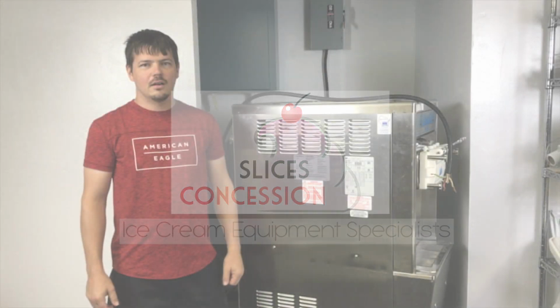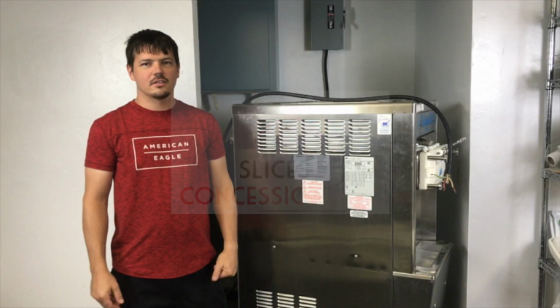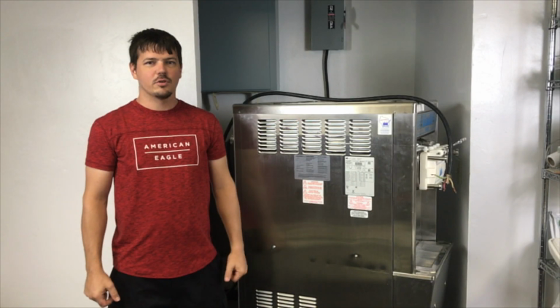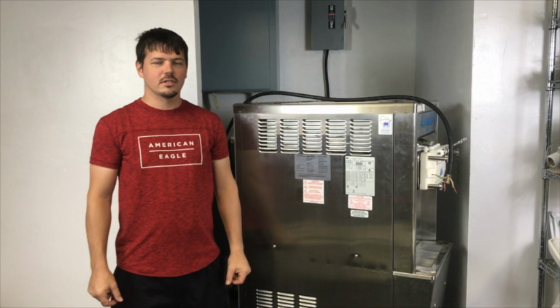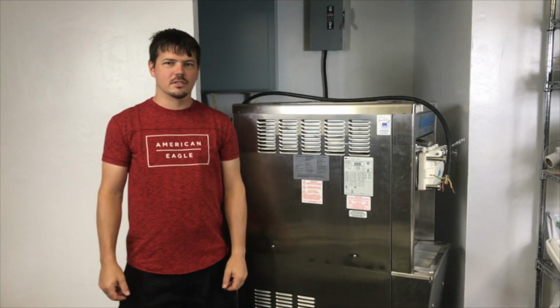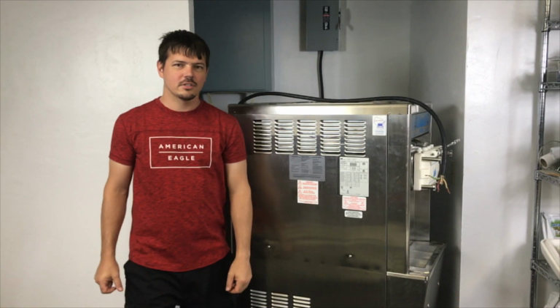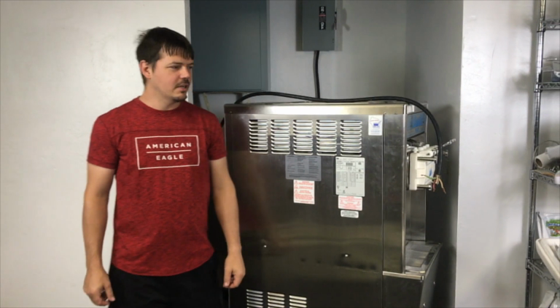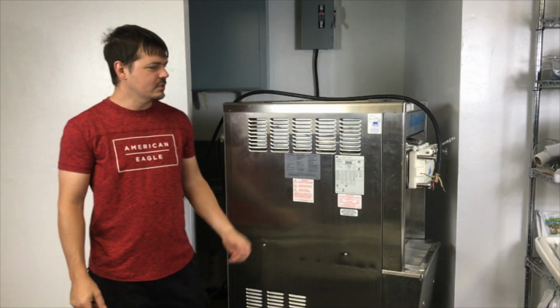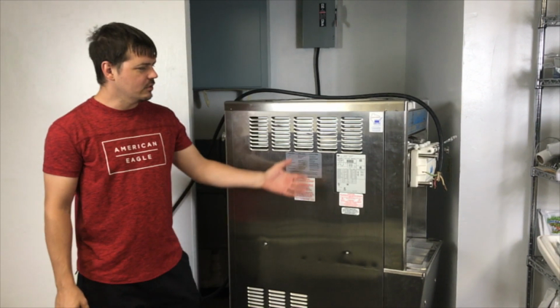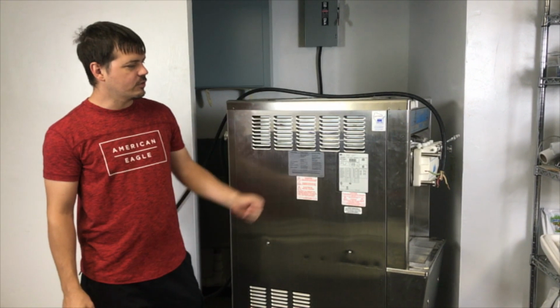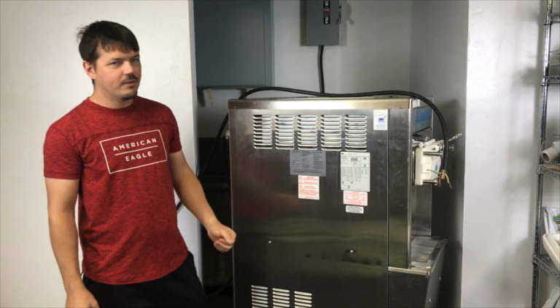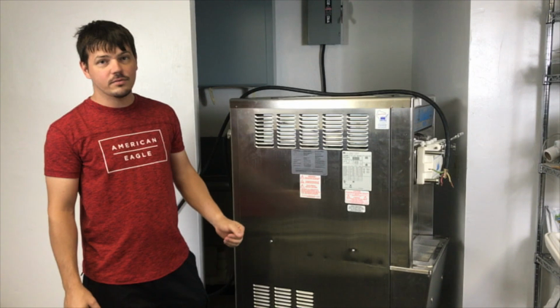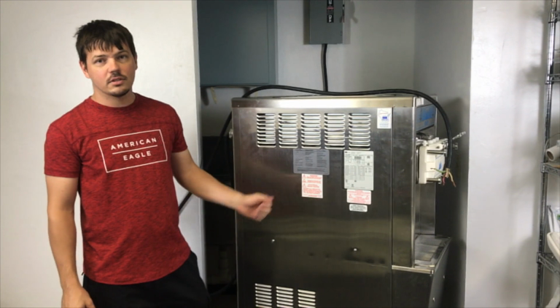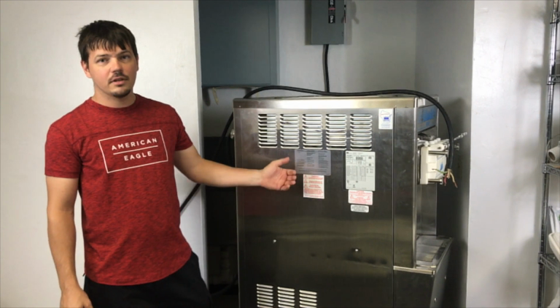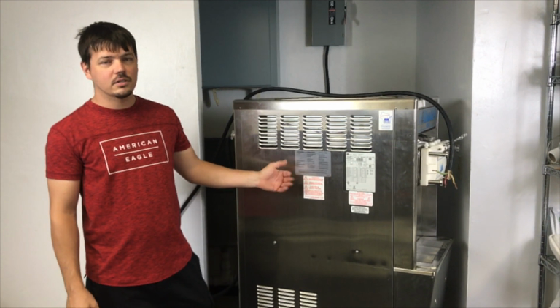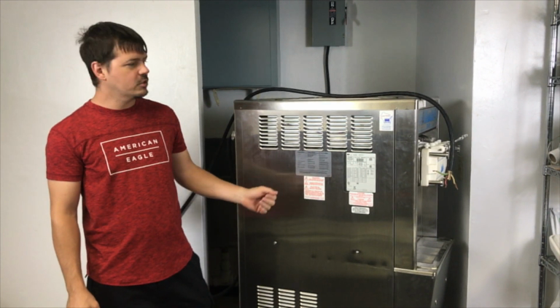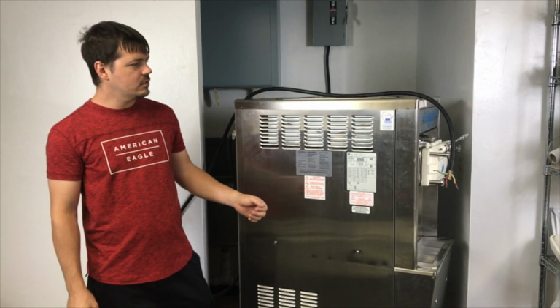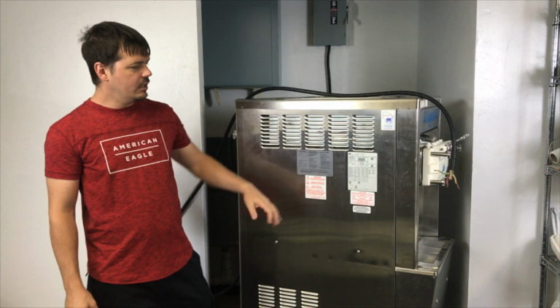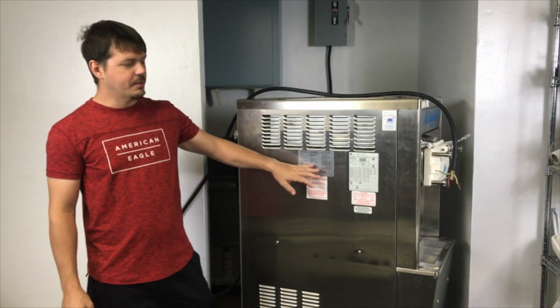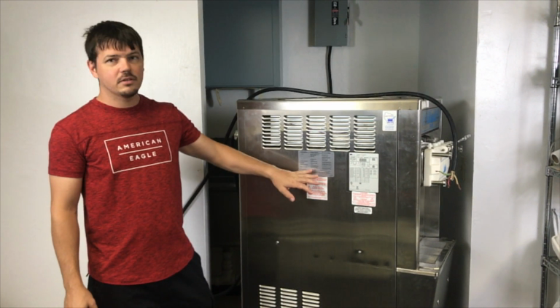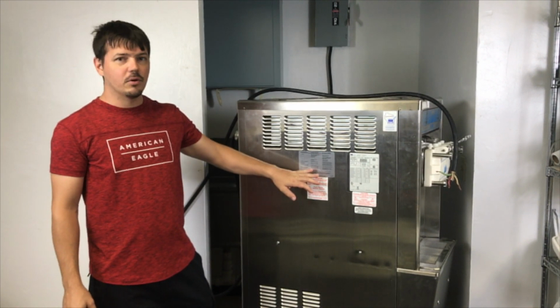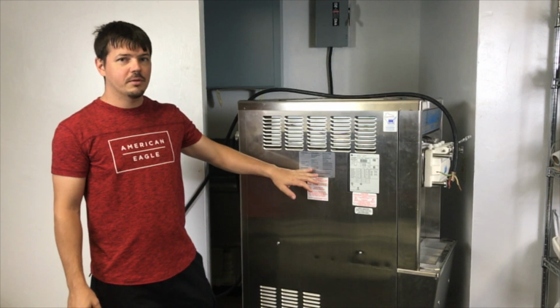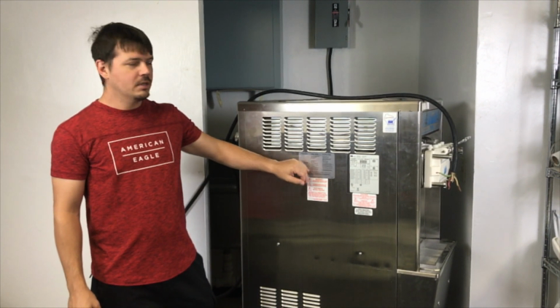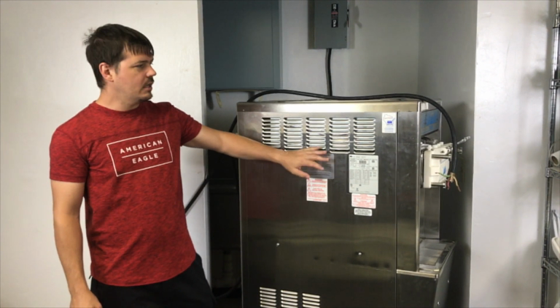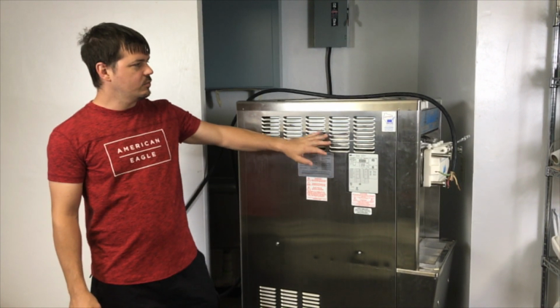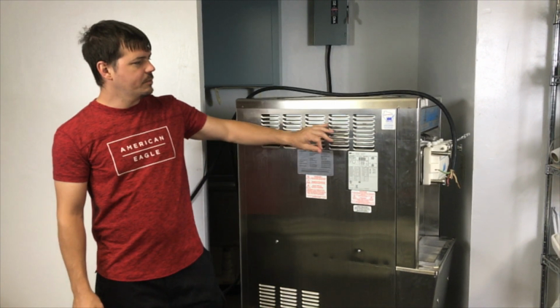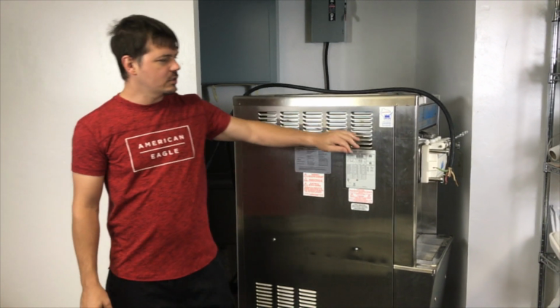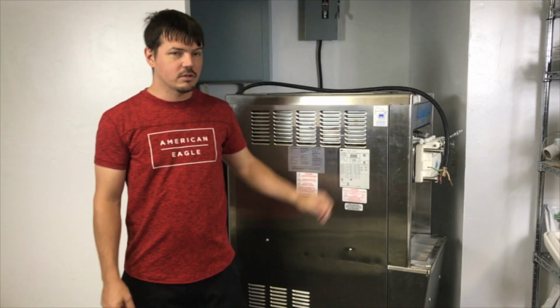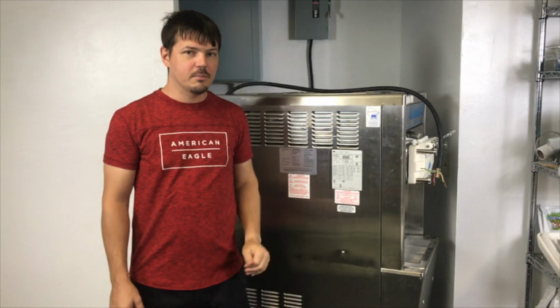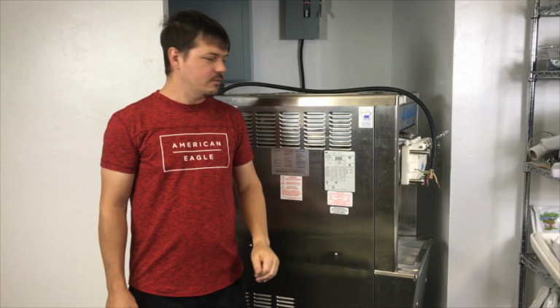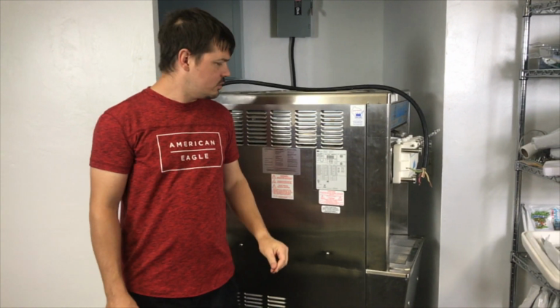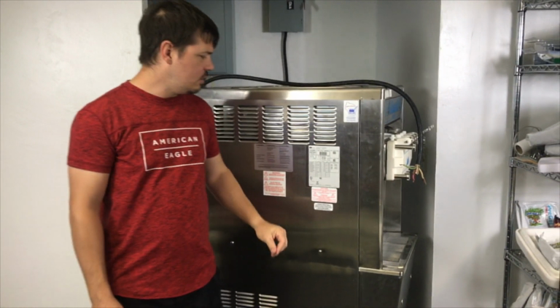Hi guys, I'm Joe at Slices Concession. Today we're going to take a look at three-phase versus single-phase ice cream machines. There are benefits to both of them, and we want to make sure that you get the right machine for what you need.